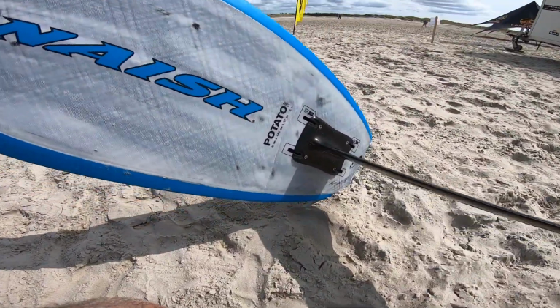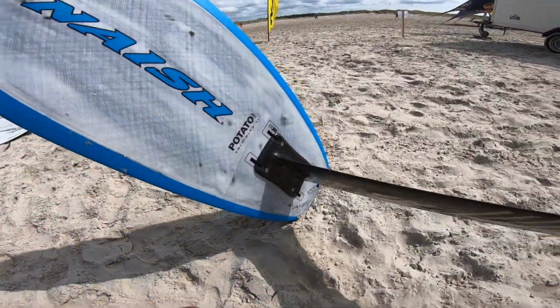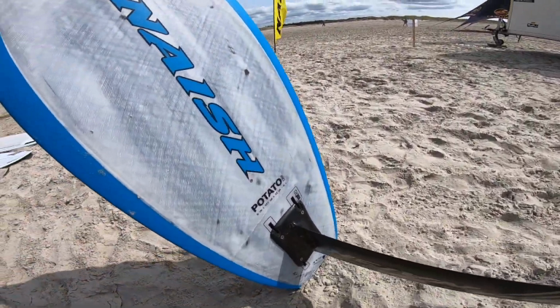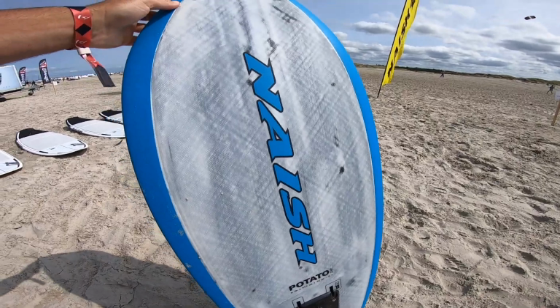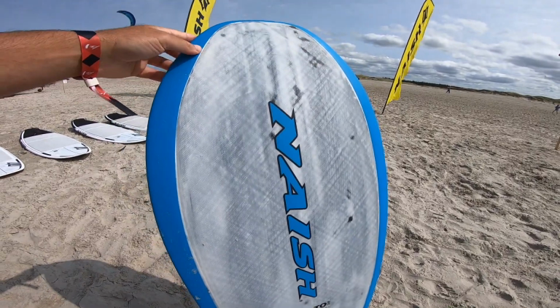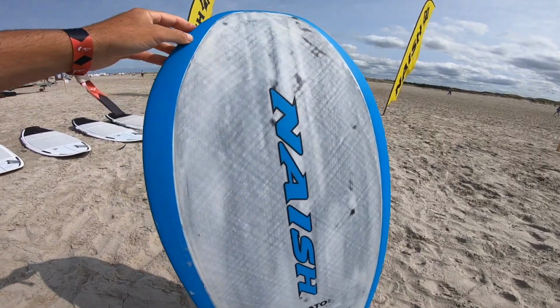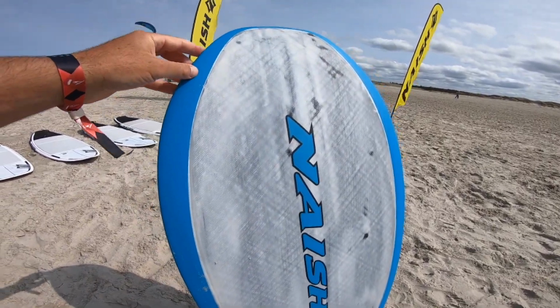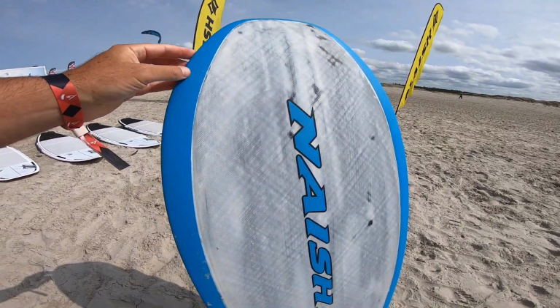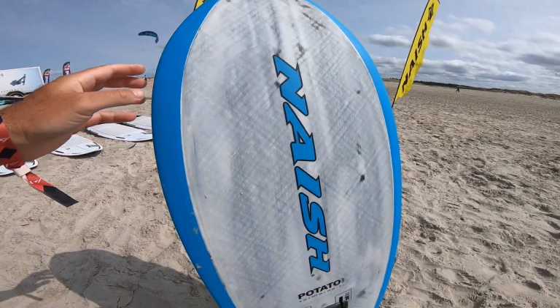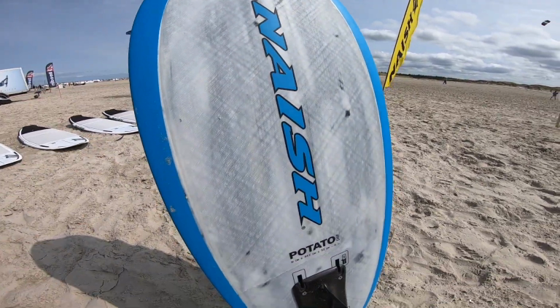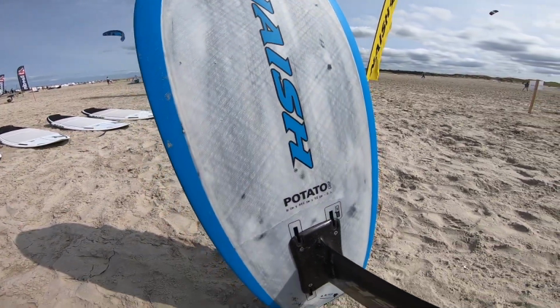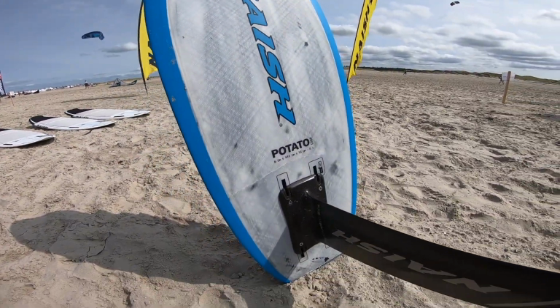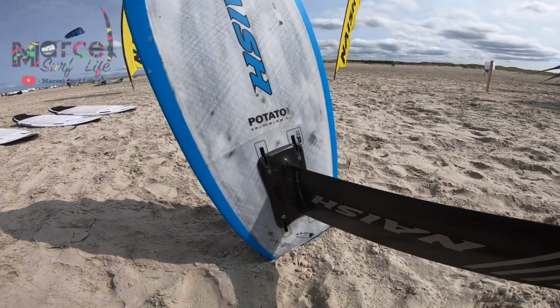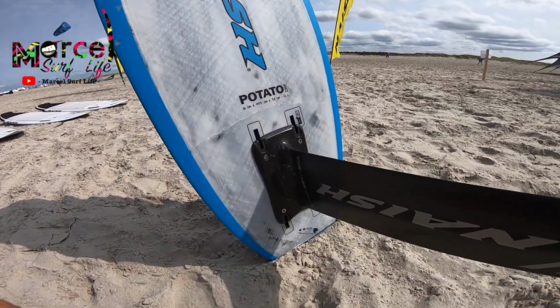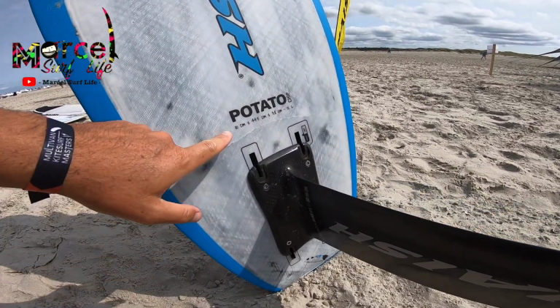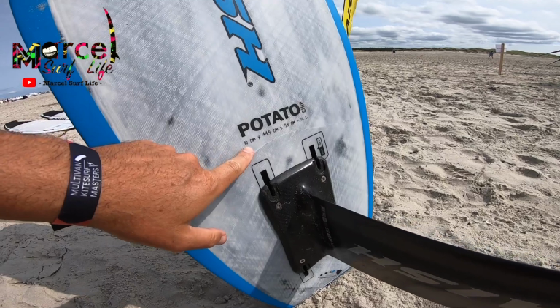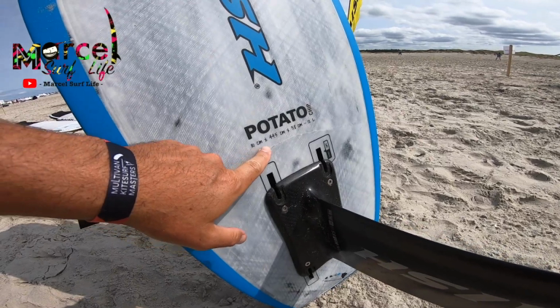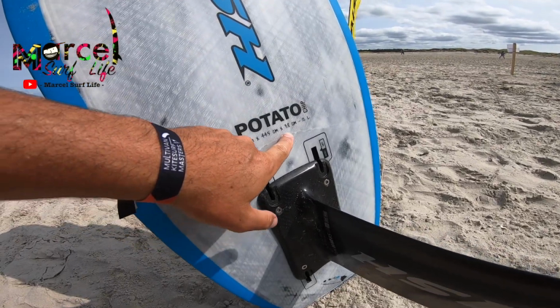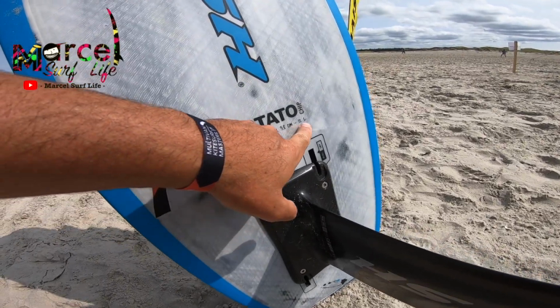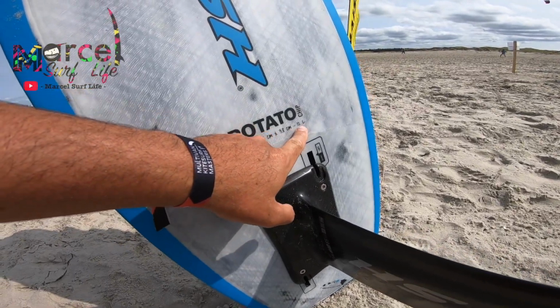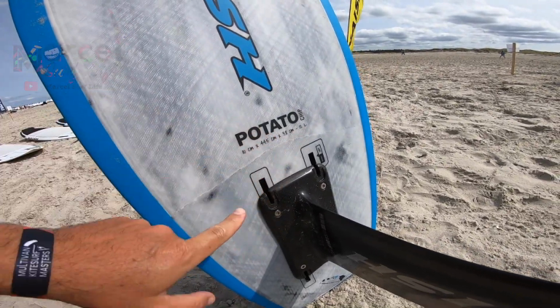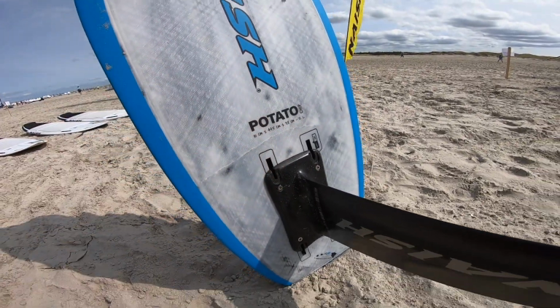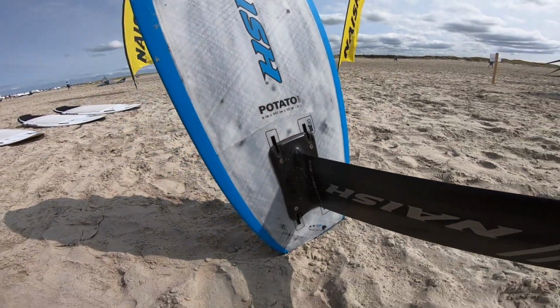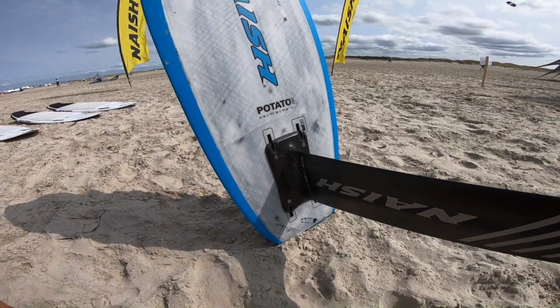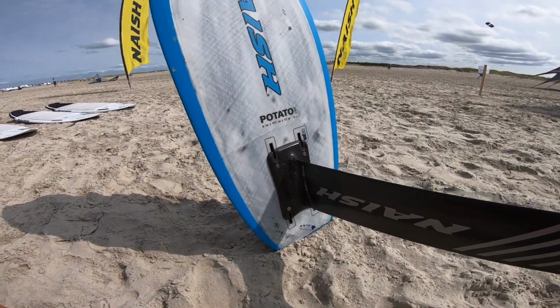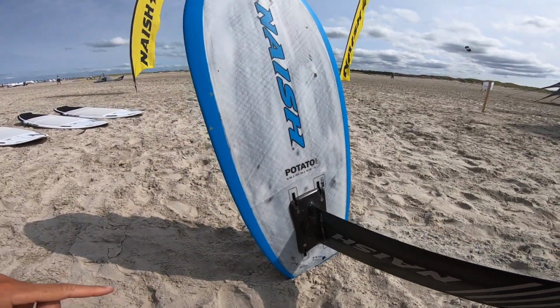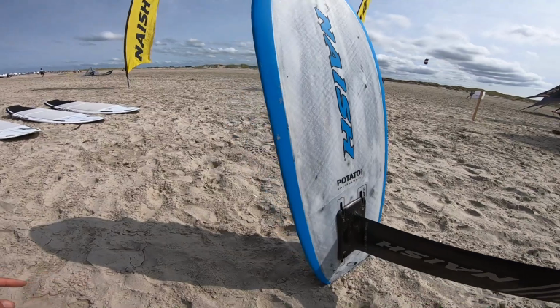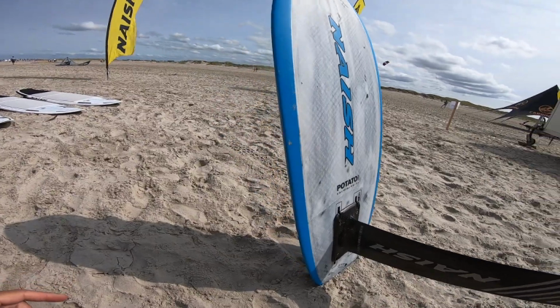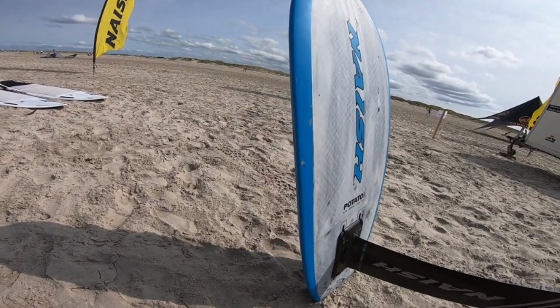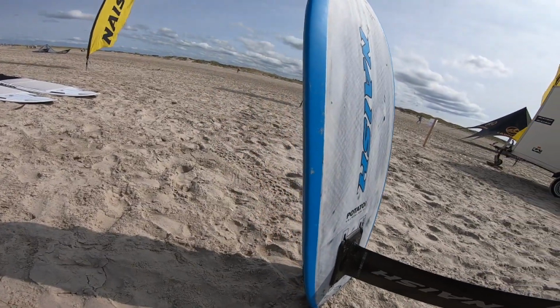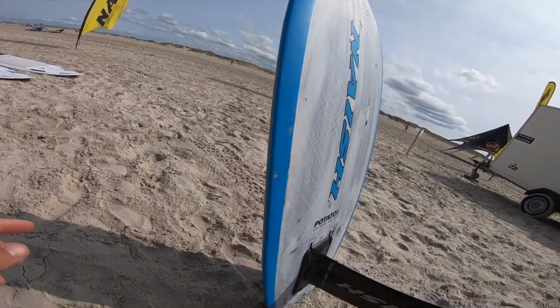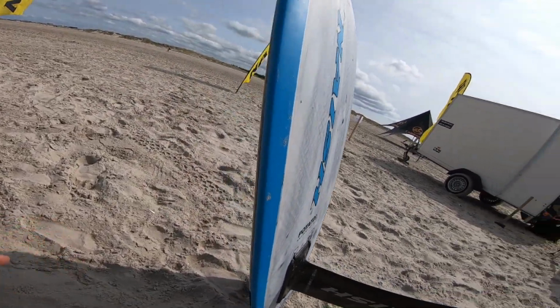Now with the new flat deck you have full control of the board and the hydrofoil, and it feels much more direct and in control. The size of 110 centimeters and 12 liters is really perfect in my opinion.